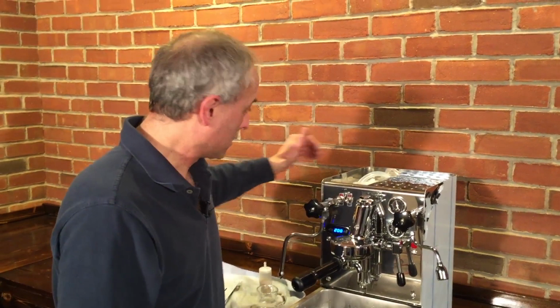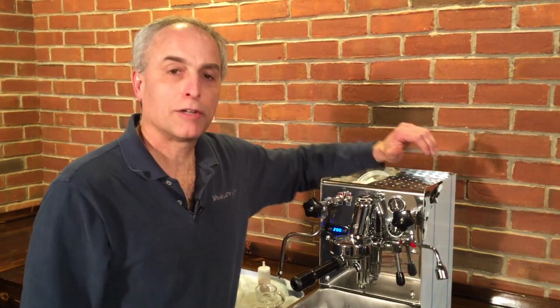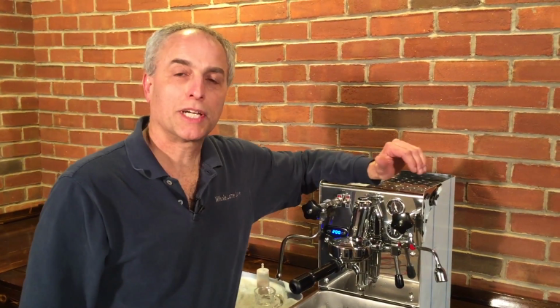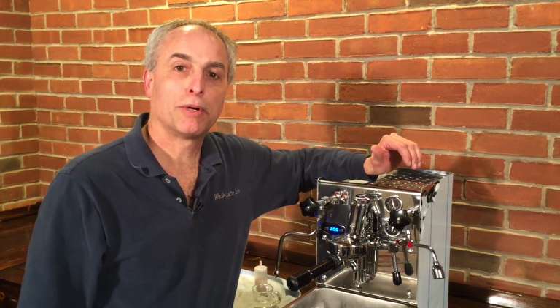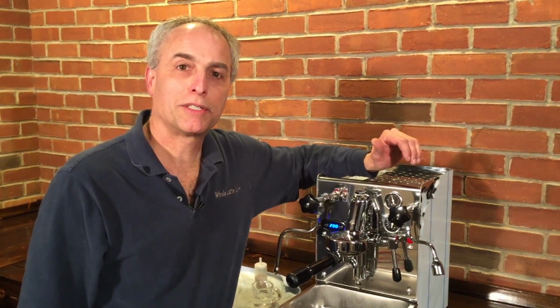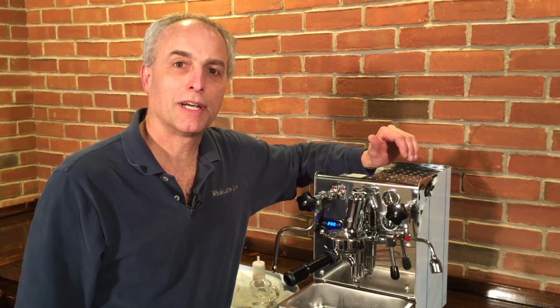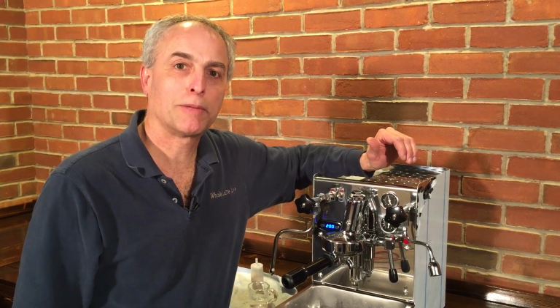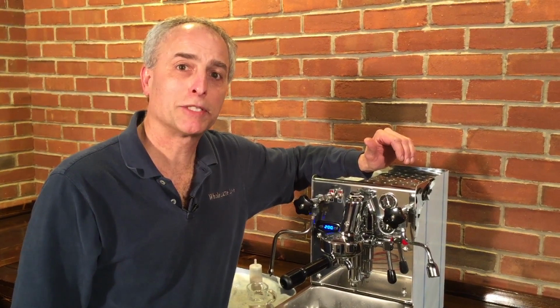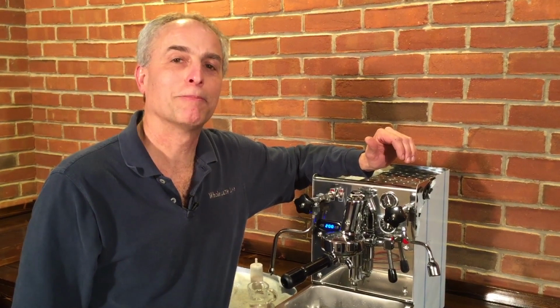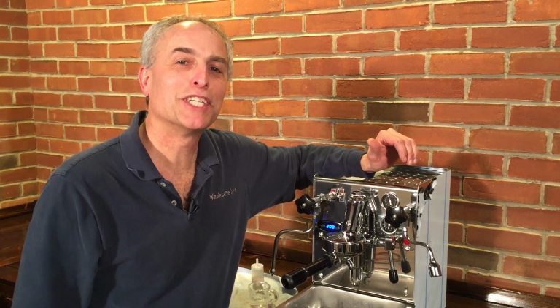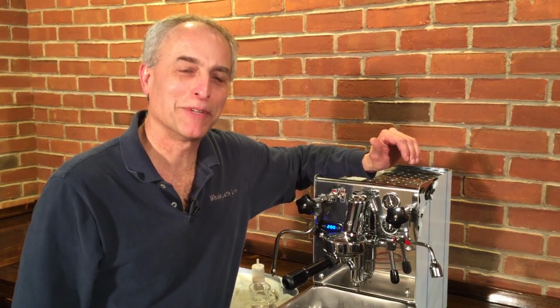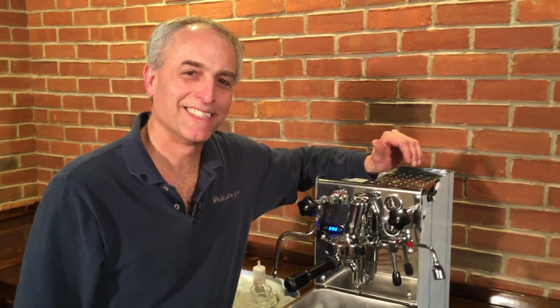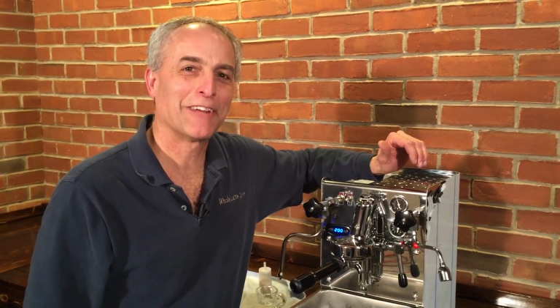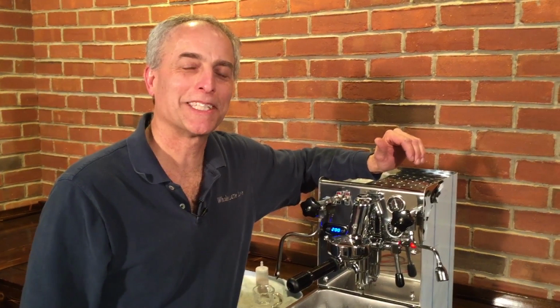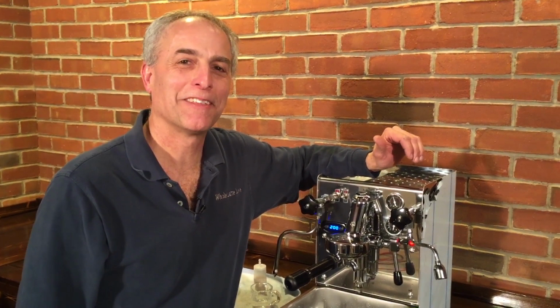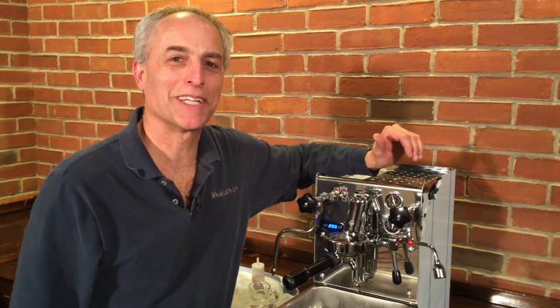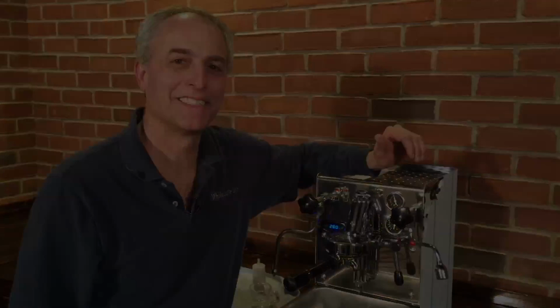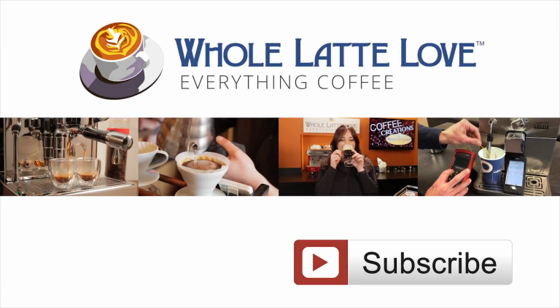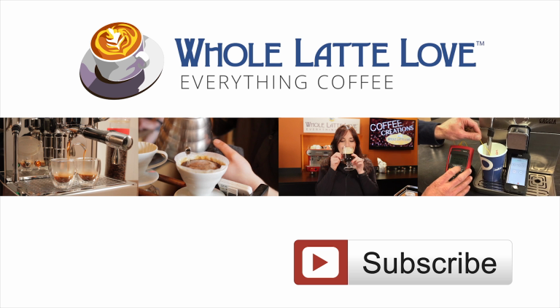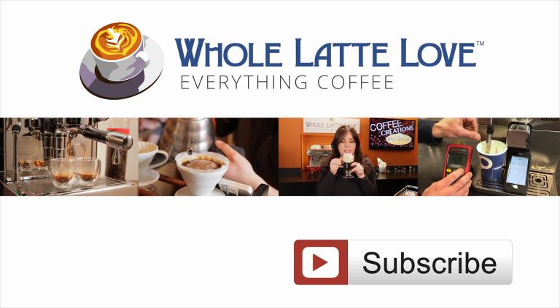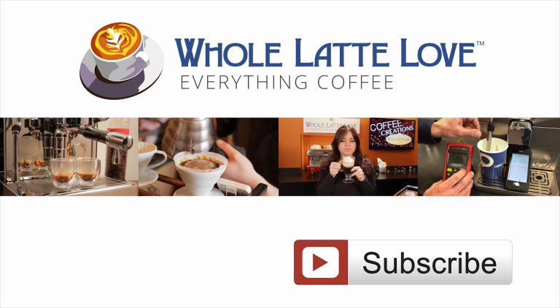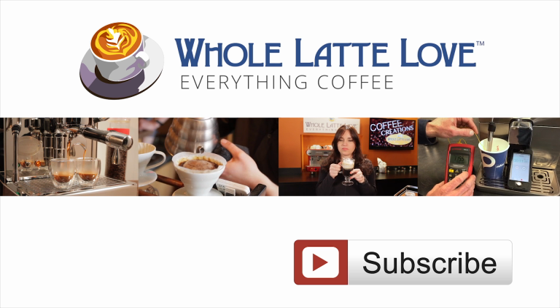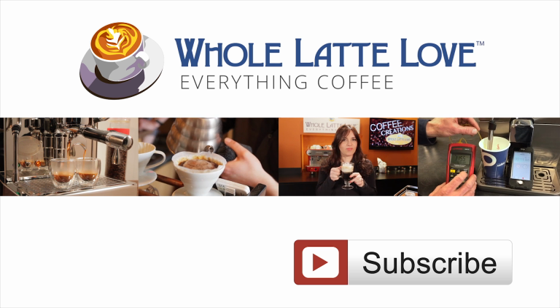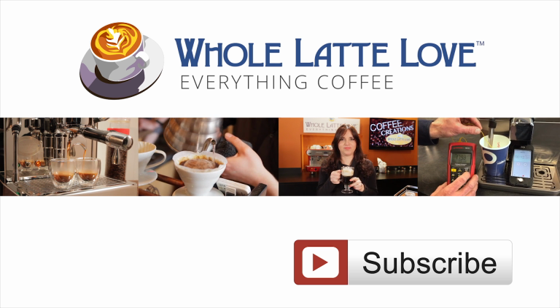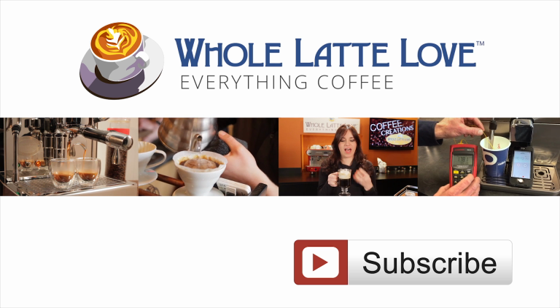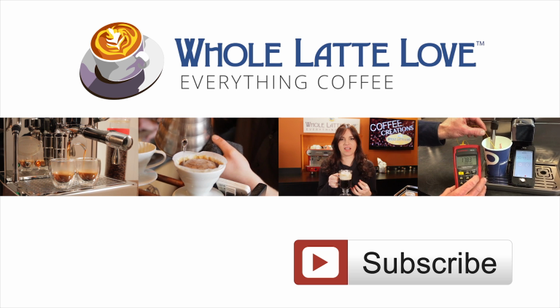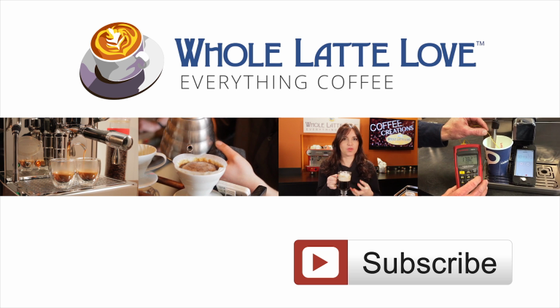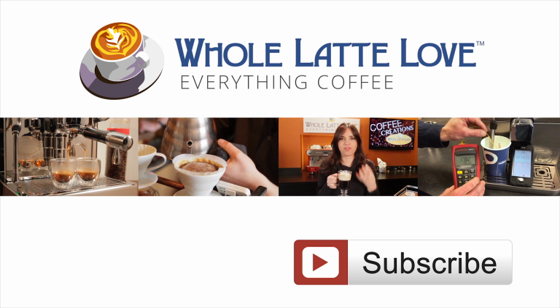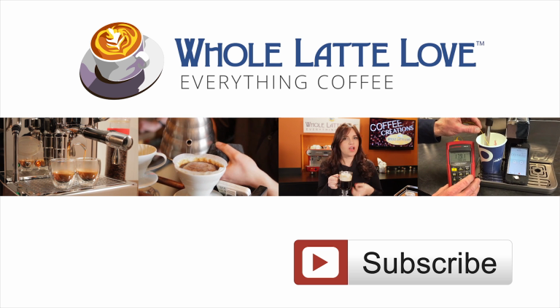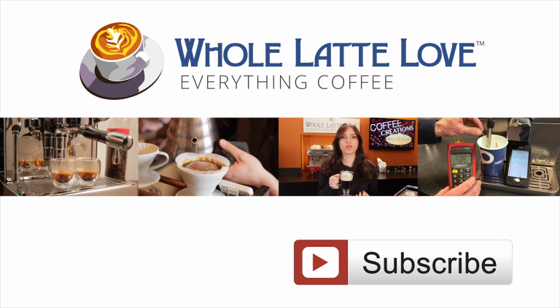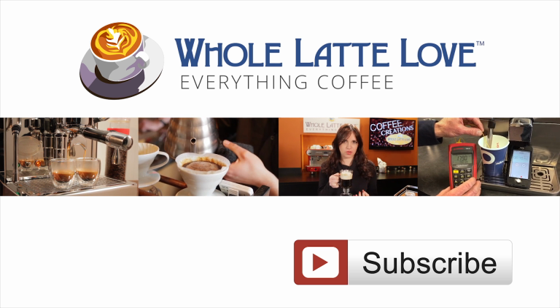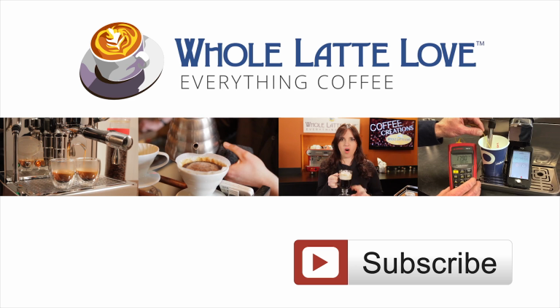So that's how you check and adjust the pump pressure on the extra bar vibration pump machines. Thanks for watching from Whole Latte Love. Why not subscribe now for easy free access to more videos on everything coffee, brought to you by wholelattелove.com.